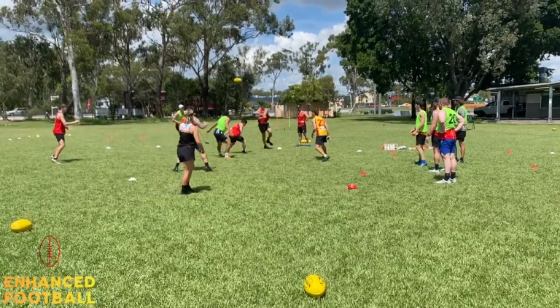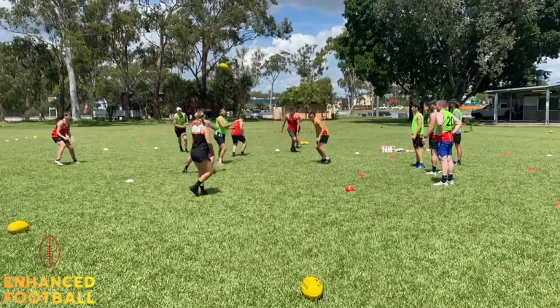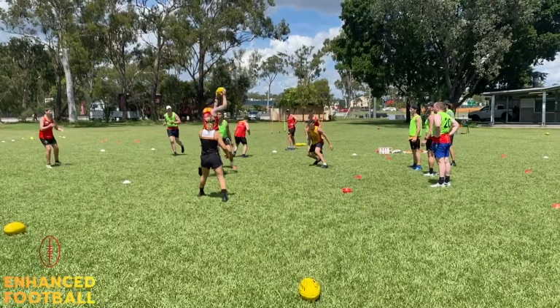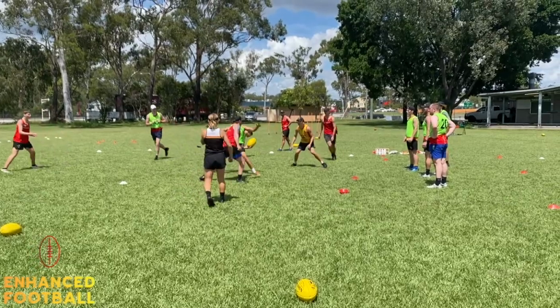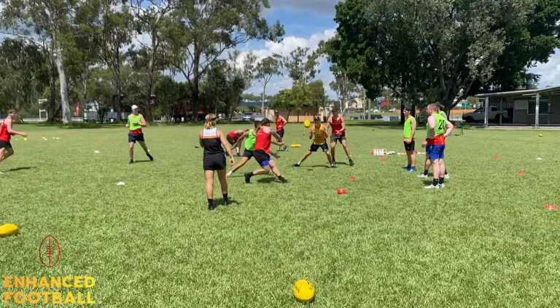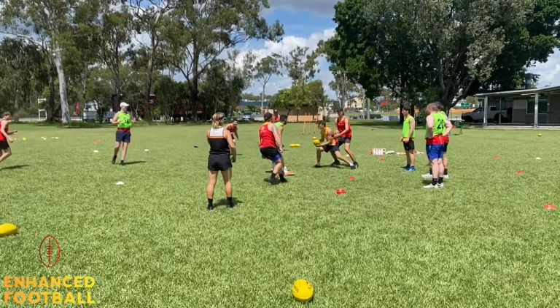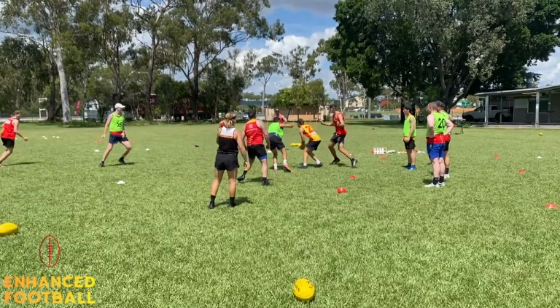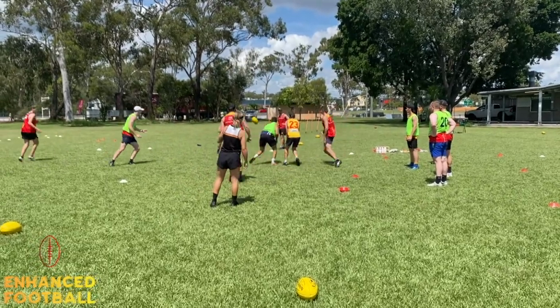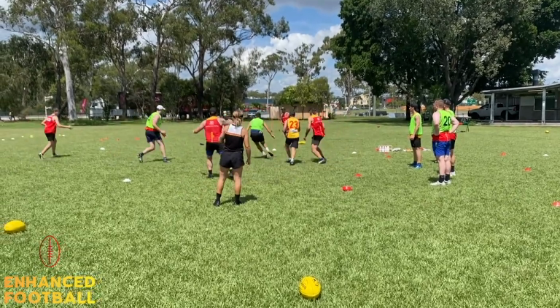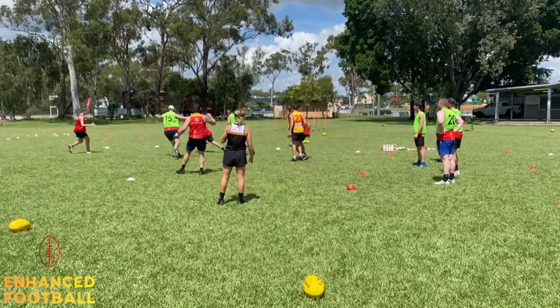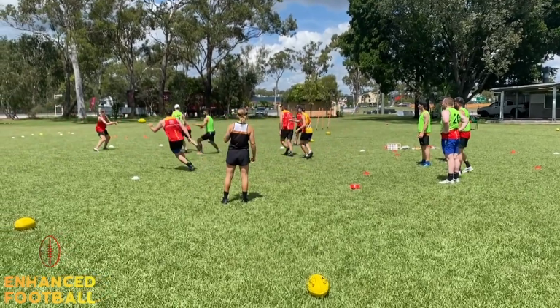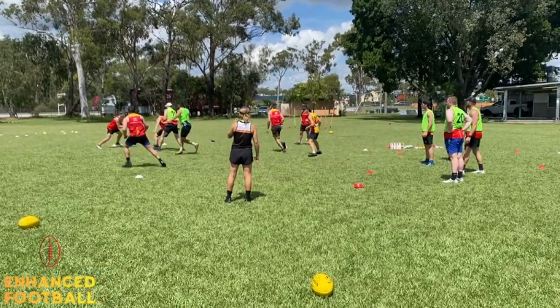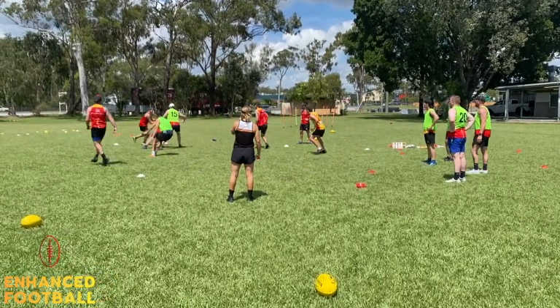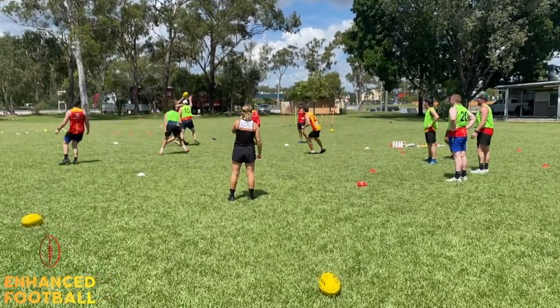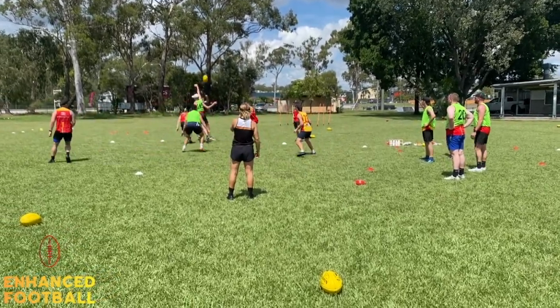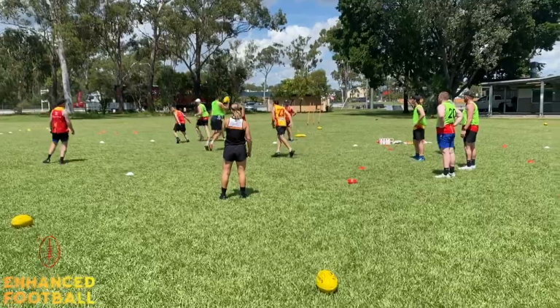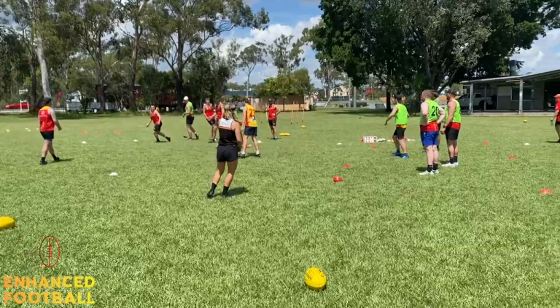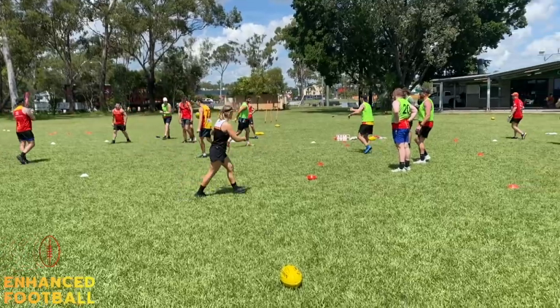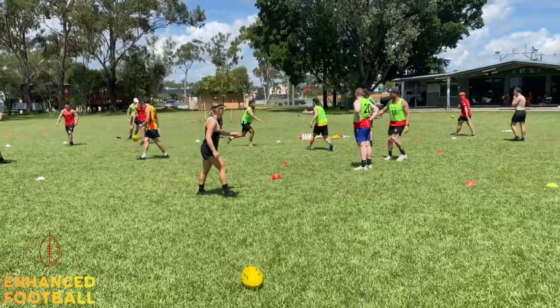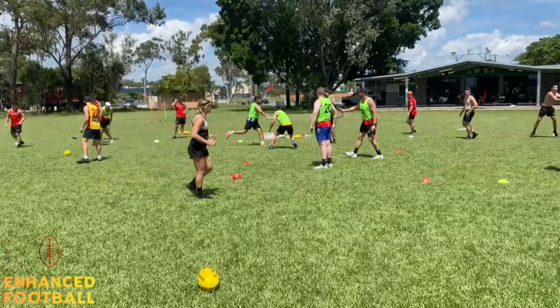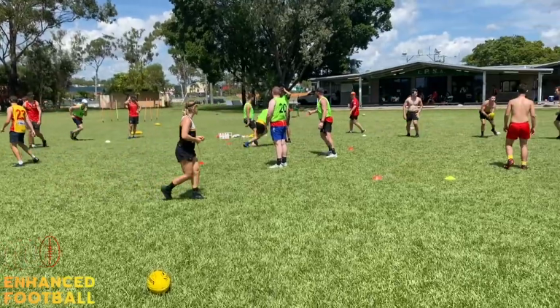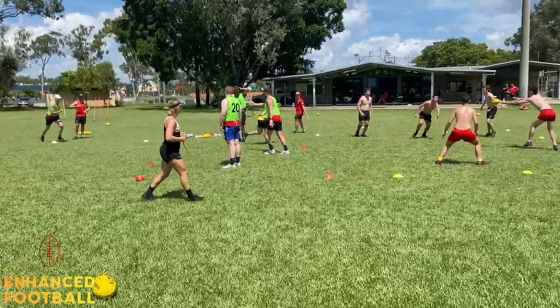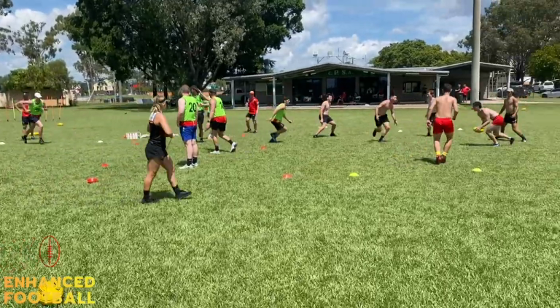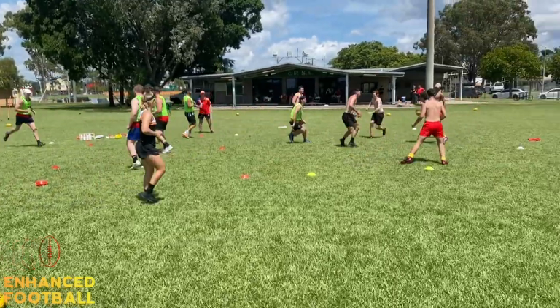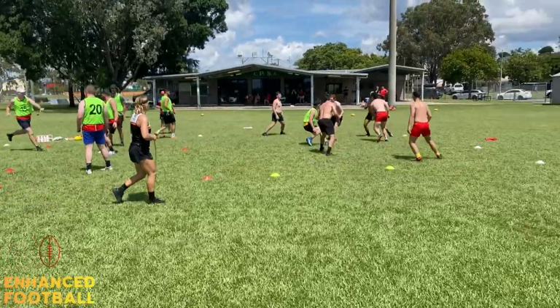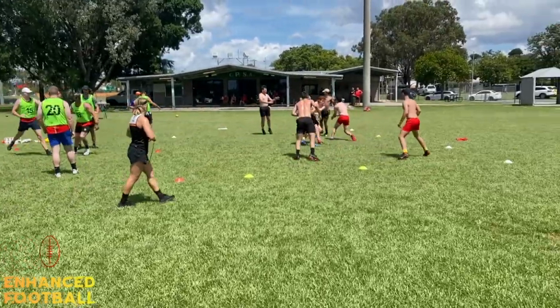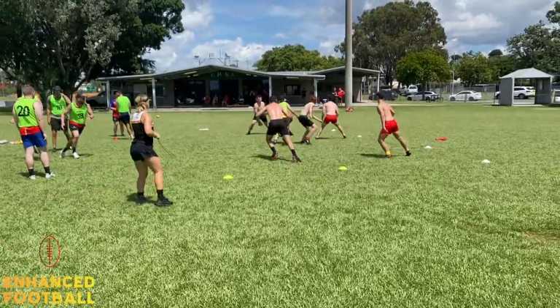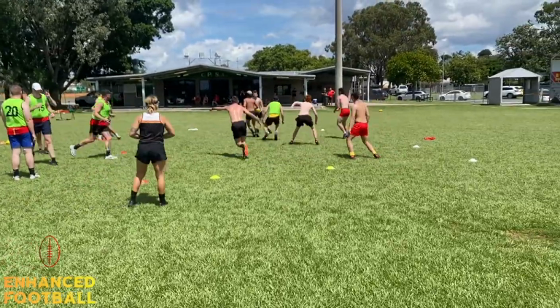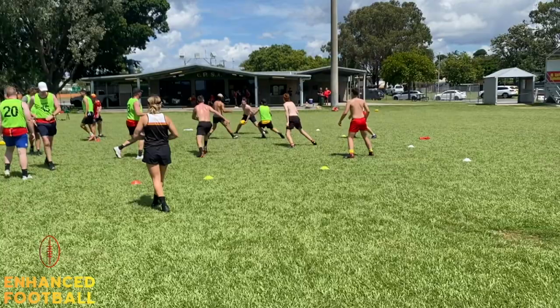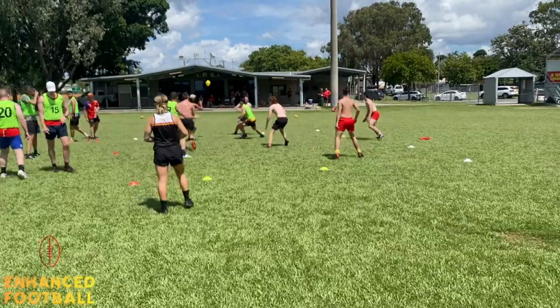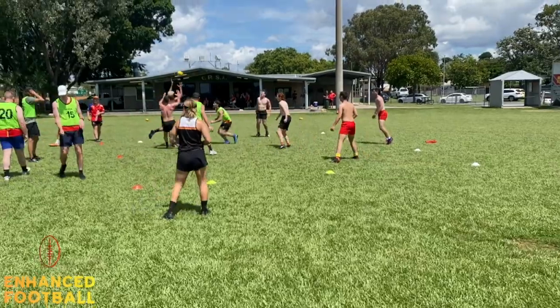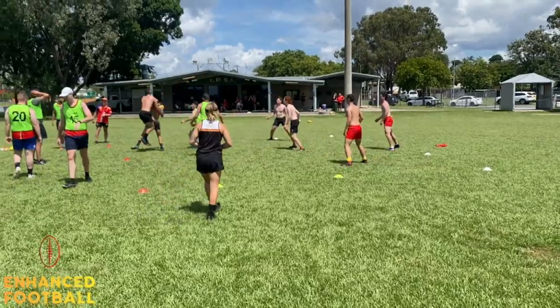Offensive team, we're just working on clean hands, nice short sharp handballing, looking to get to the space, blocking, all those type of things. You can see these guys tagging — they've got to wait for the tag — and then we go again, 6 versus 2.